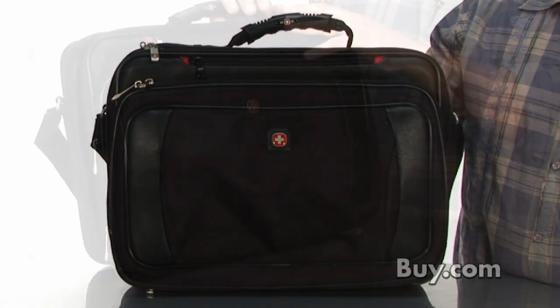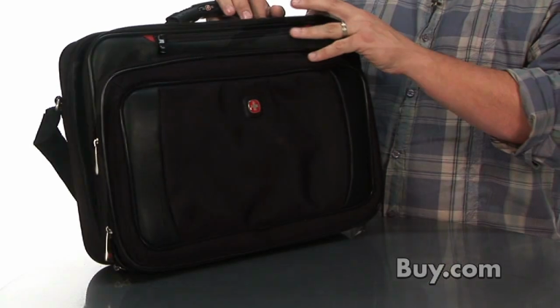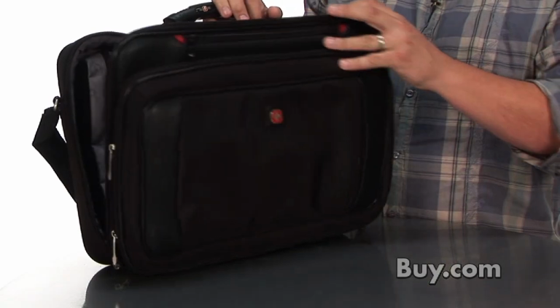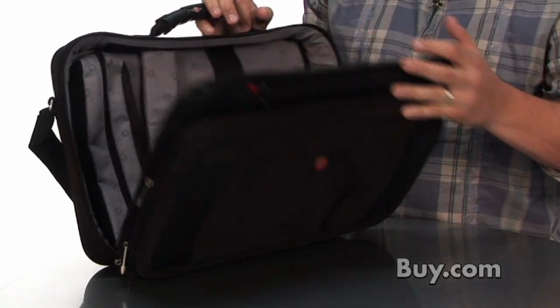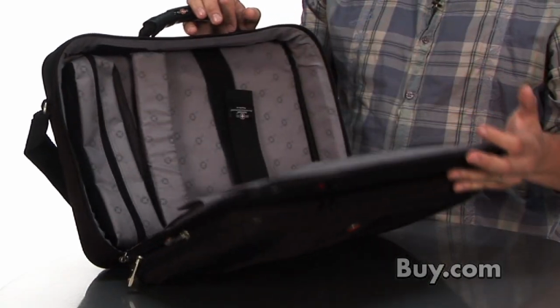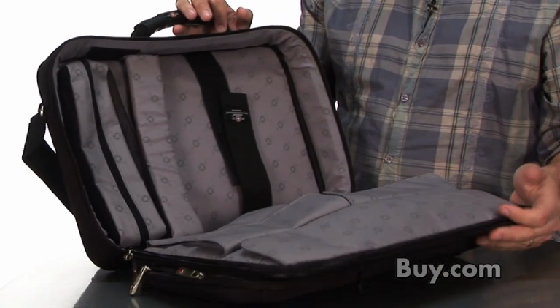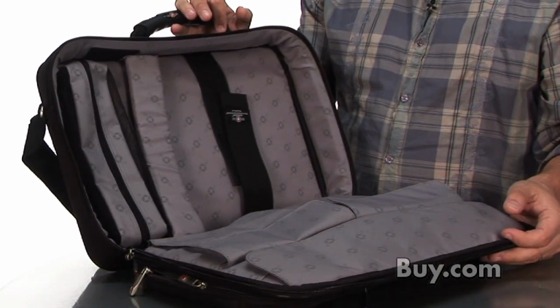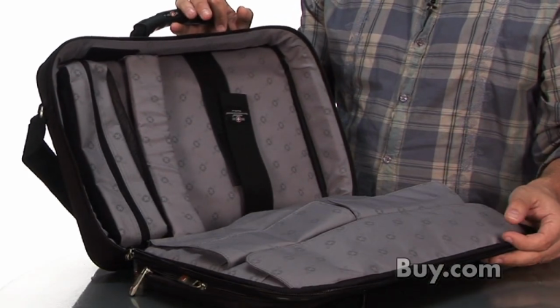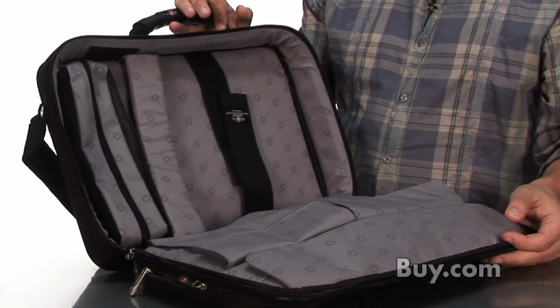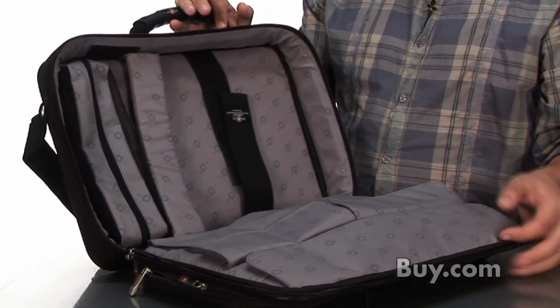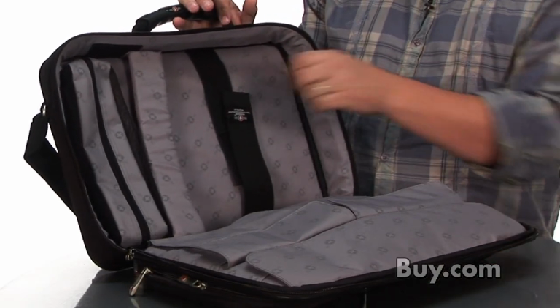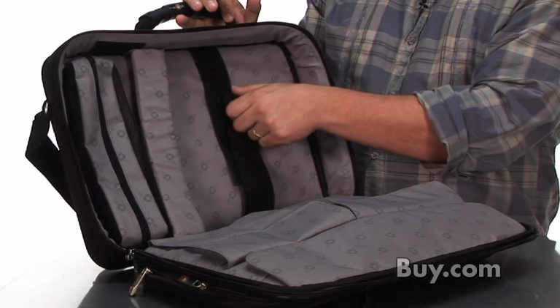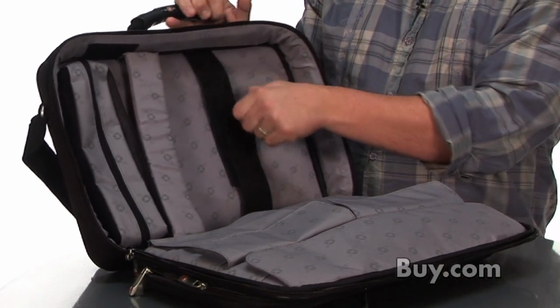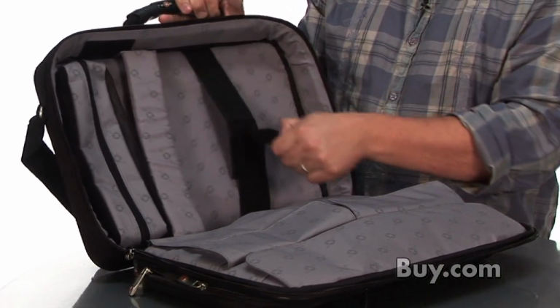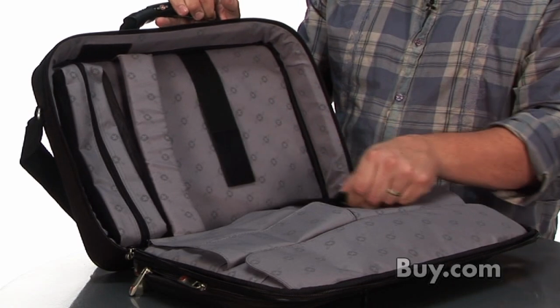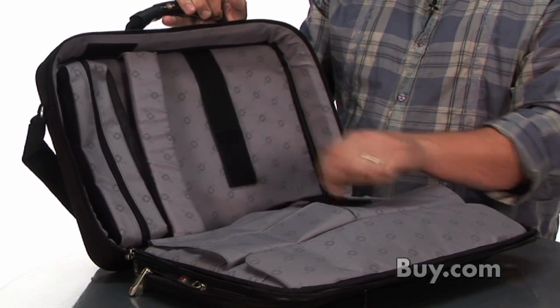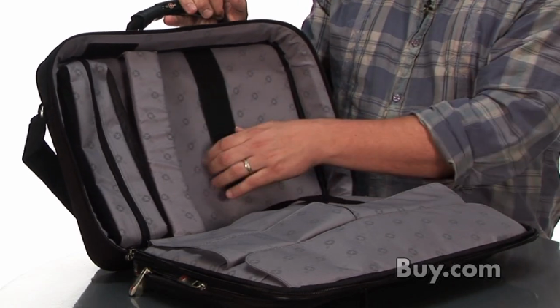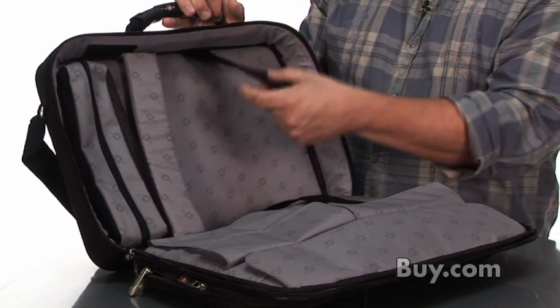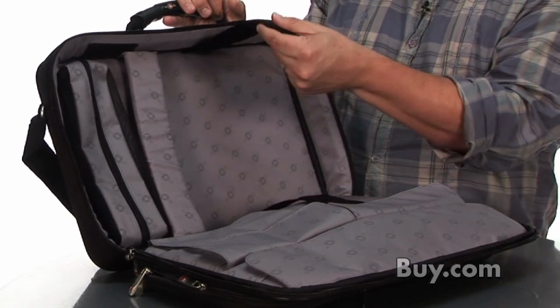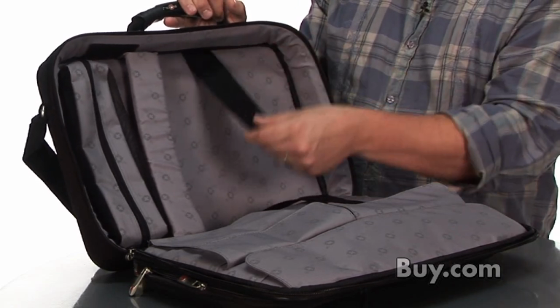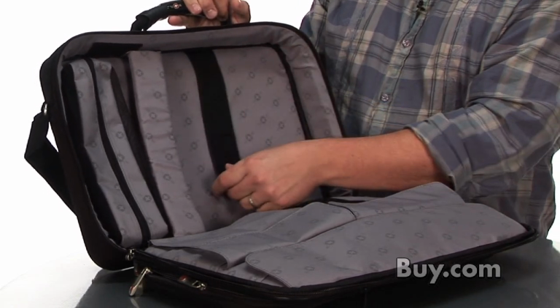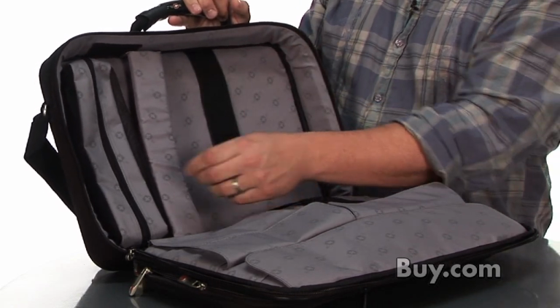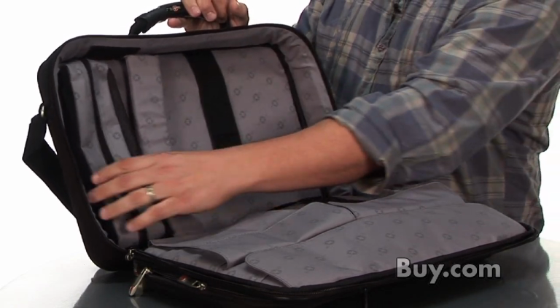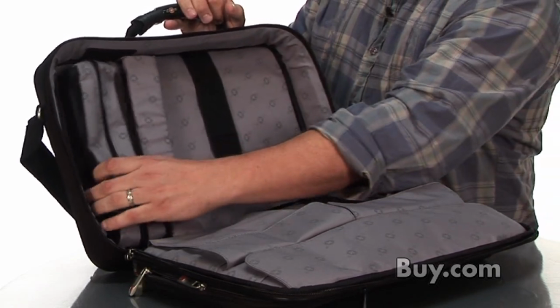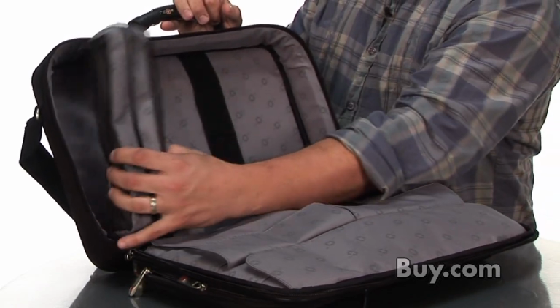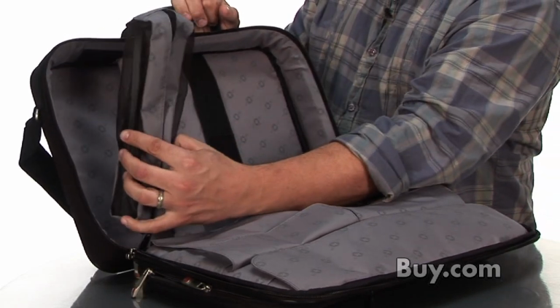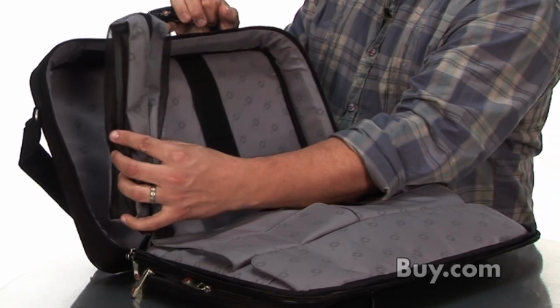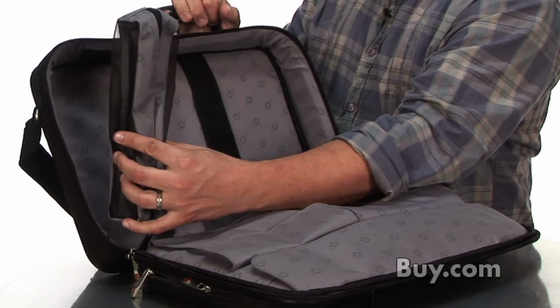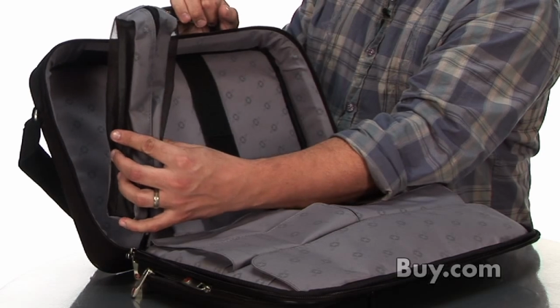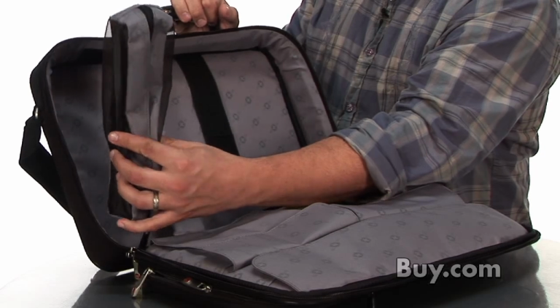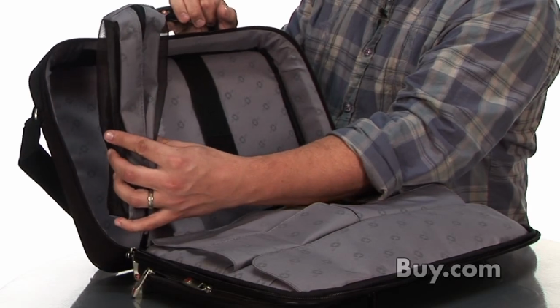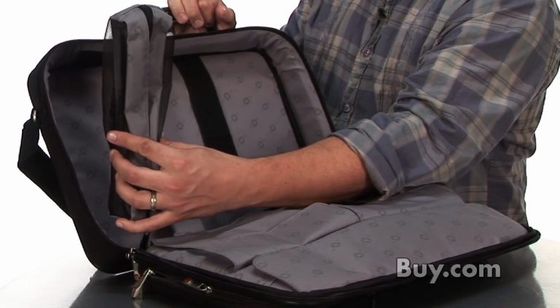This black polyester case is engineered to house your 17-inch laptops. The zip-down access protective computer compartment includes velcro straps to keep your computer in place, and includes a removable zippered accessories pouch.